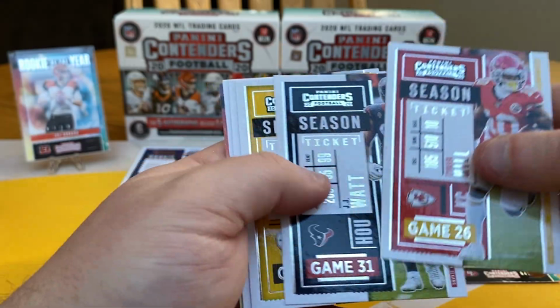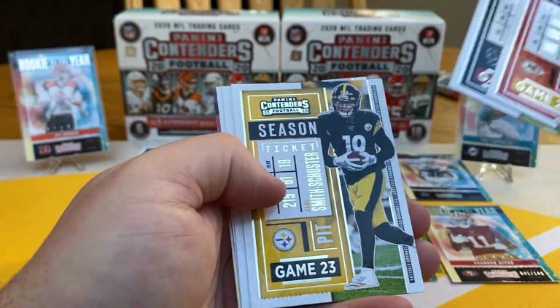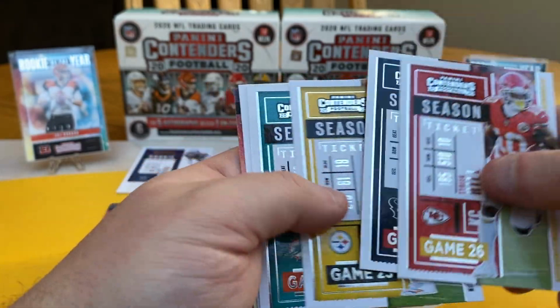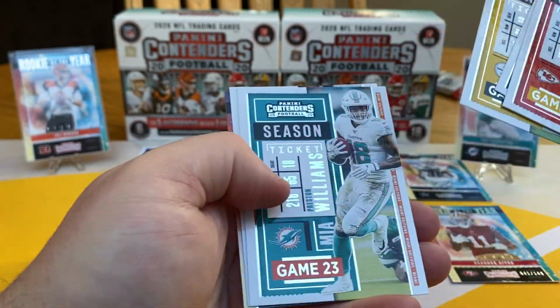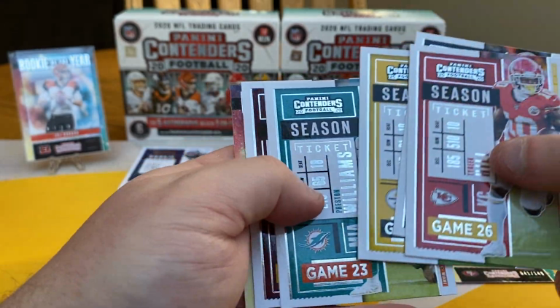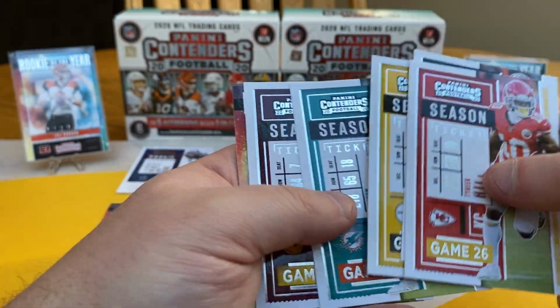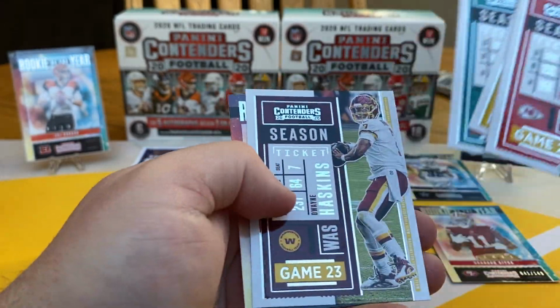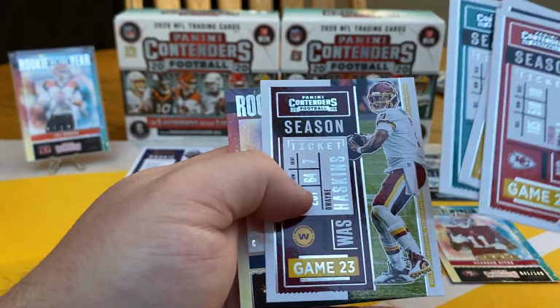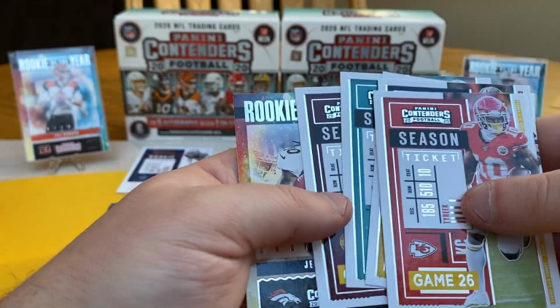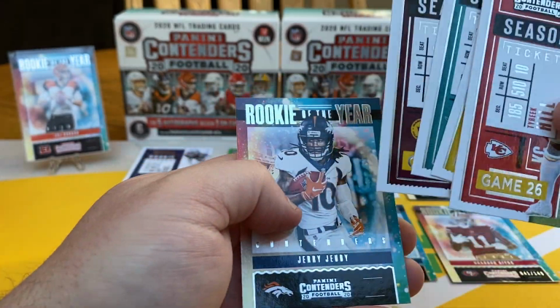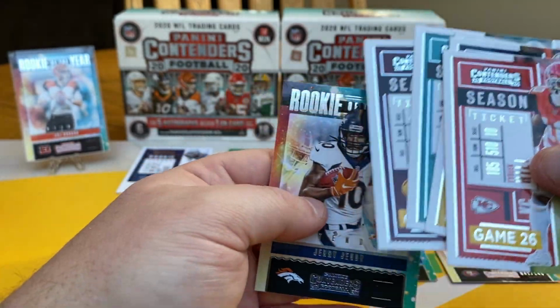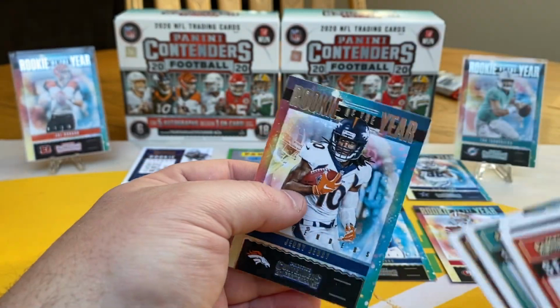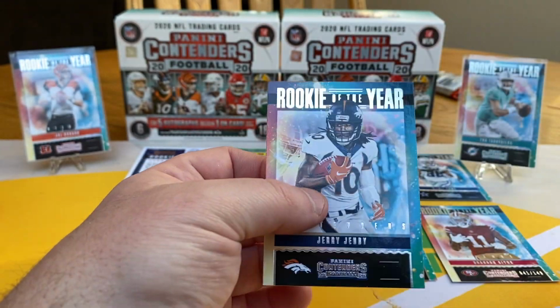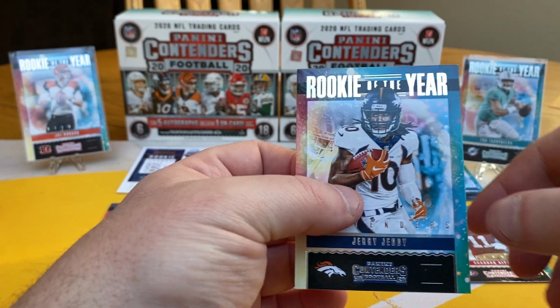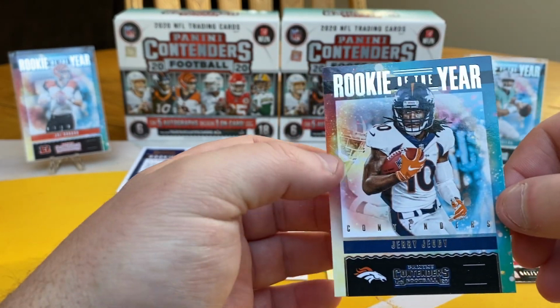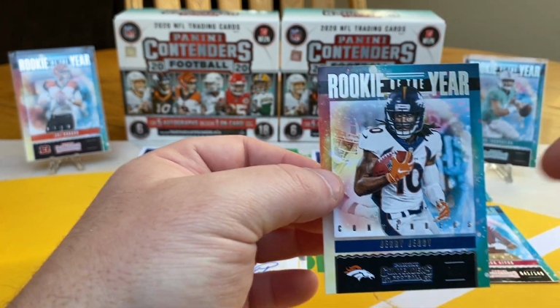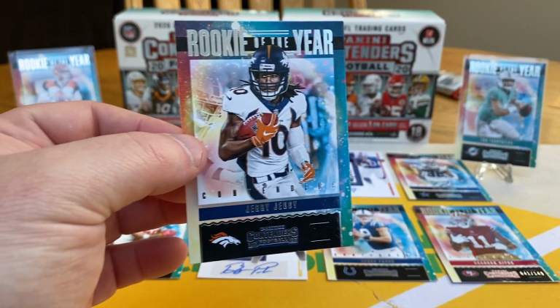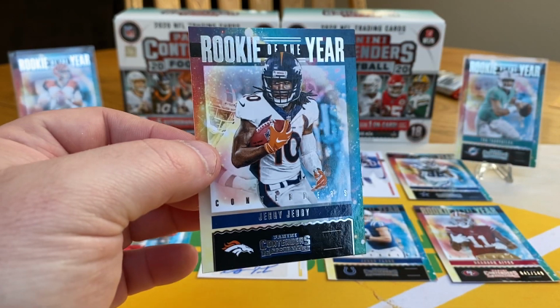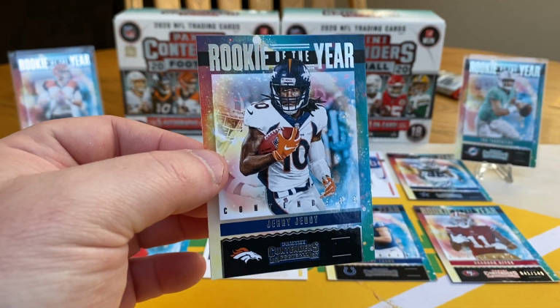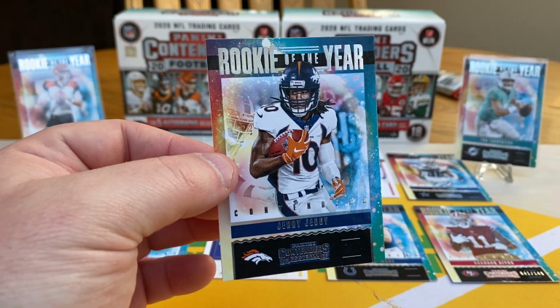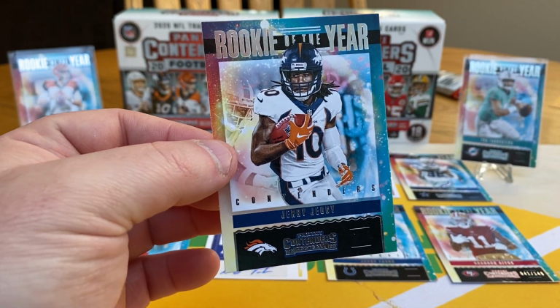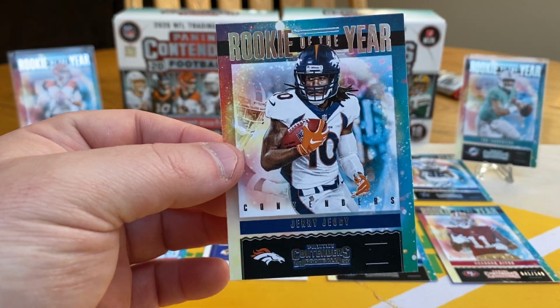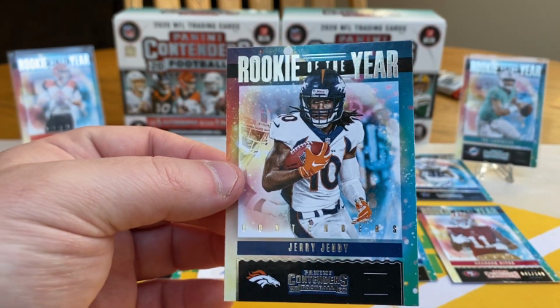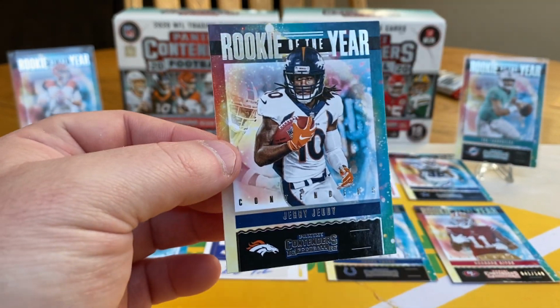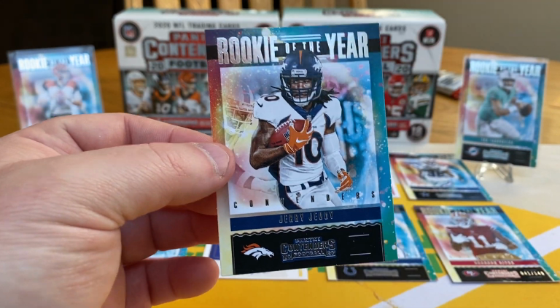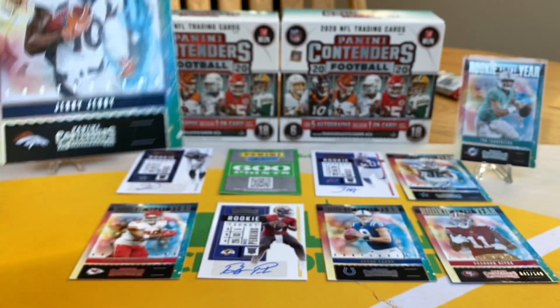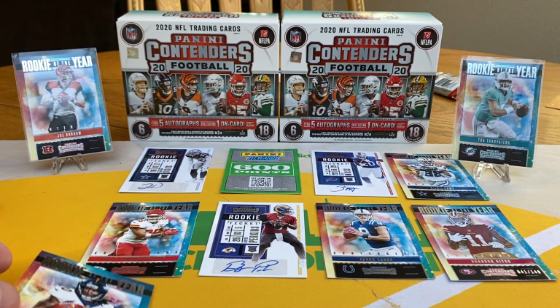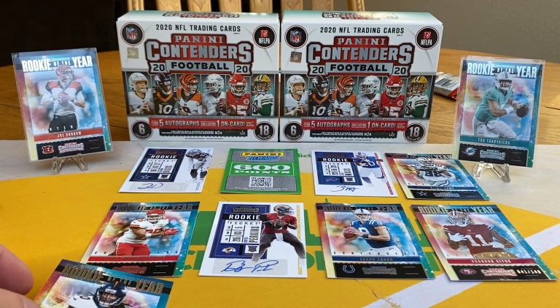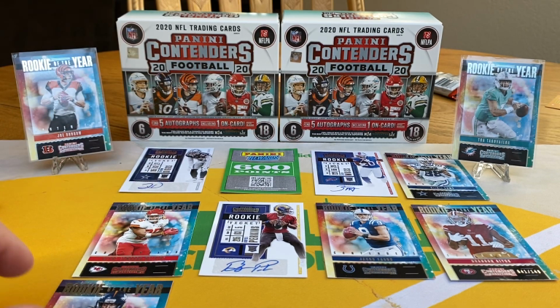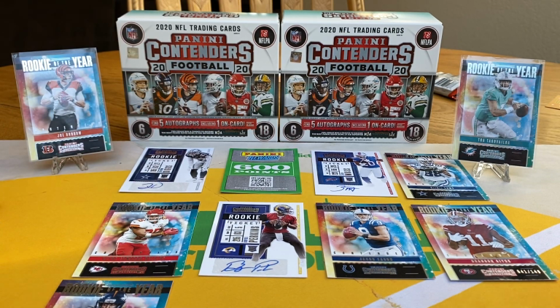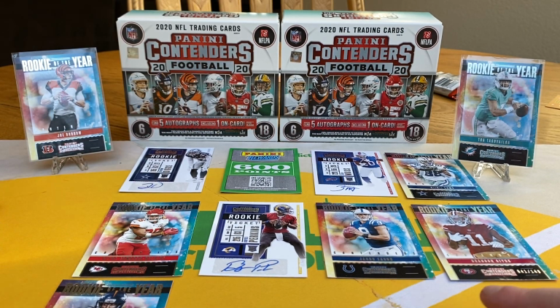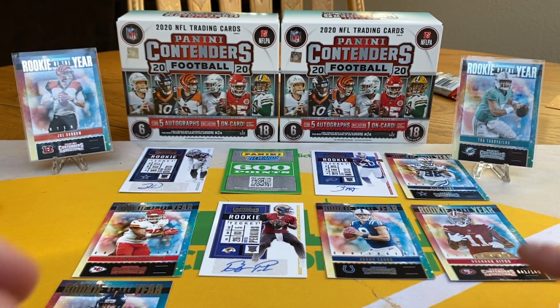Tyree, JJ, Juju, Preston, Dwayne Haskins — just signed a deal. Jalen Reagor — wow, stumbling all over myself. That's pretty cool, I like the look of those. Getting a Herbert would be pretty cool for those.